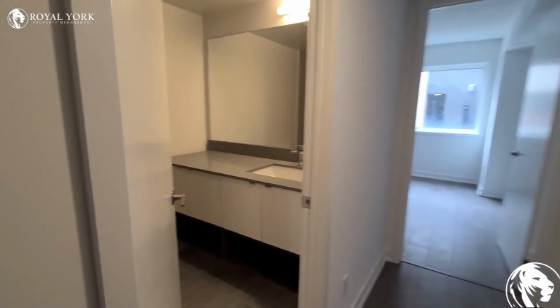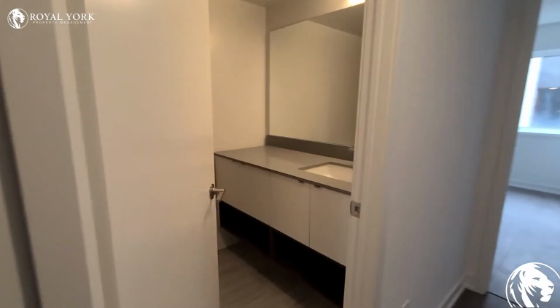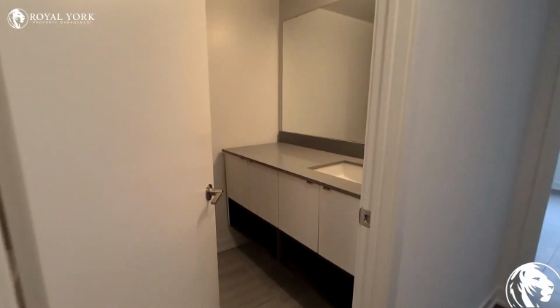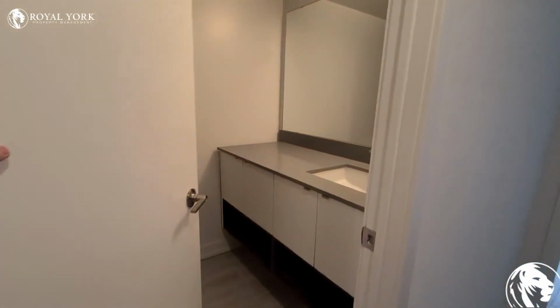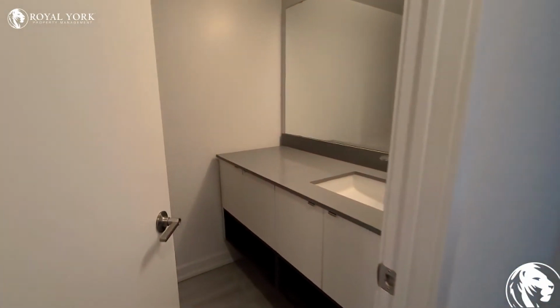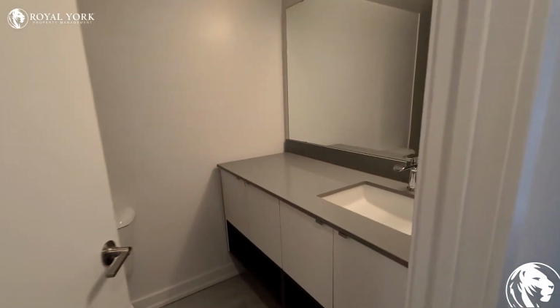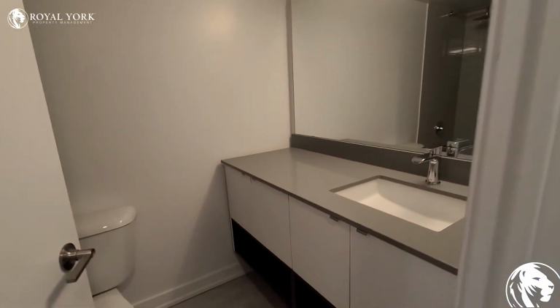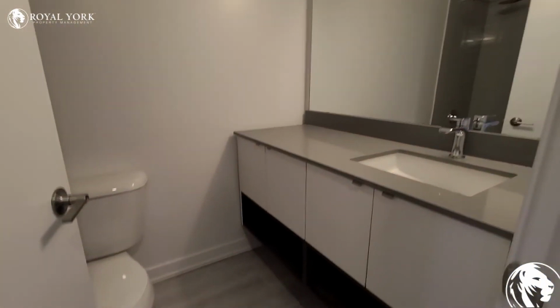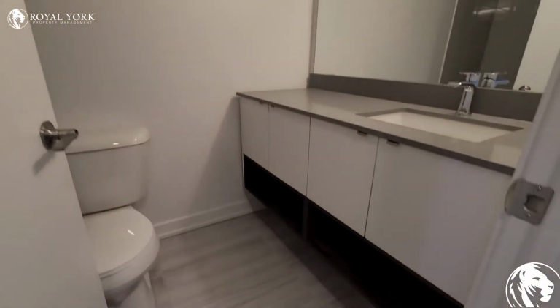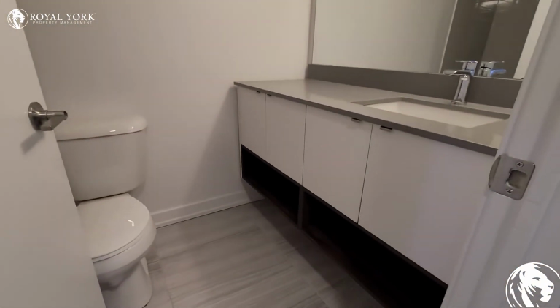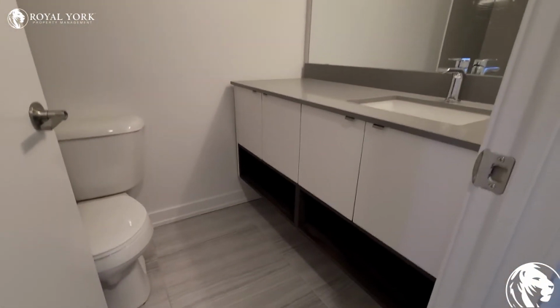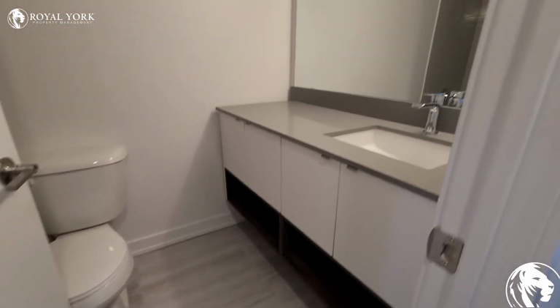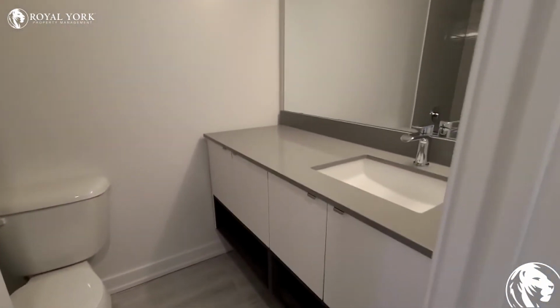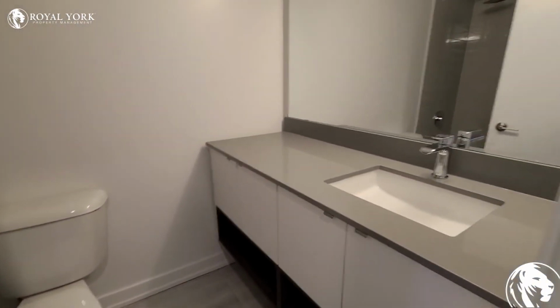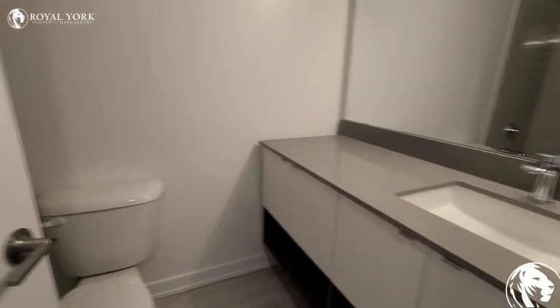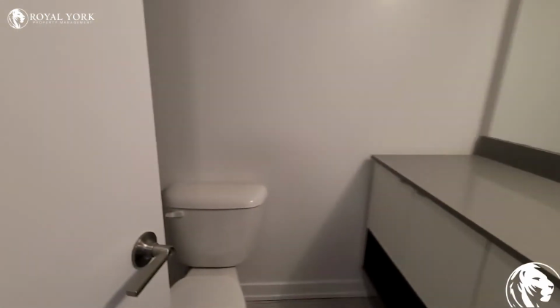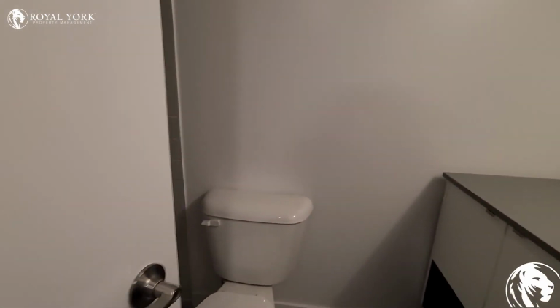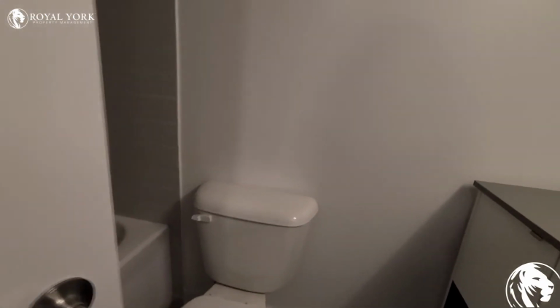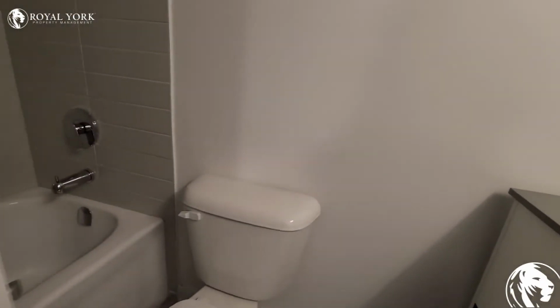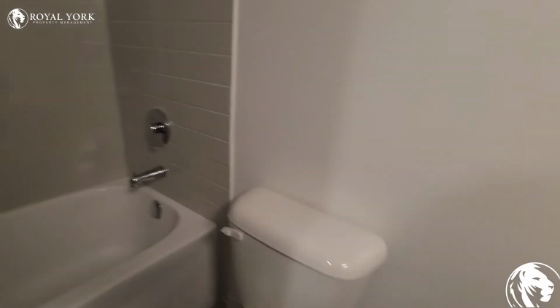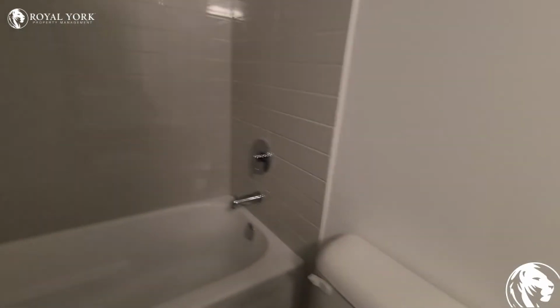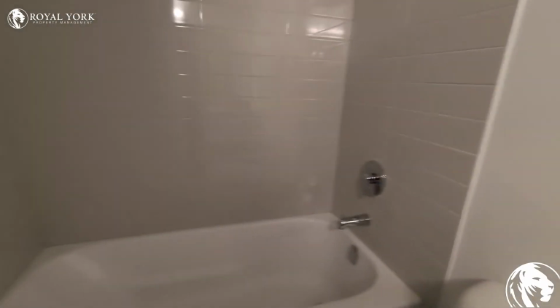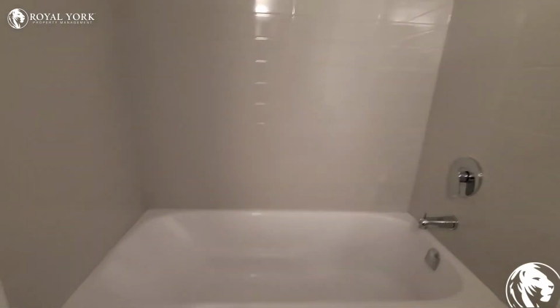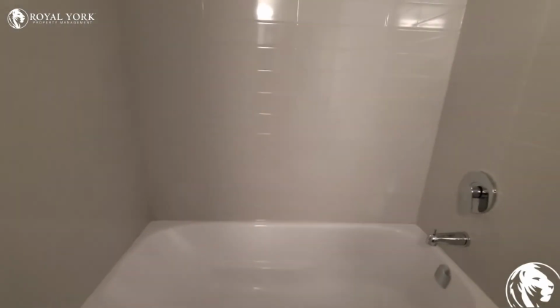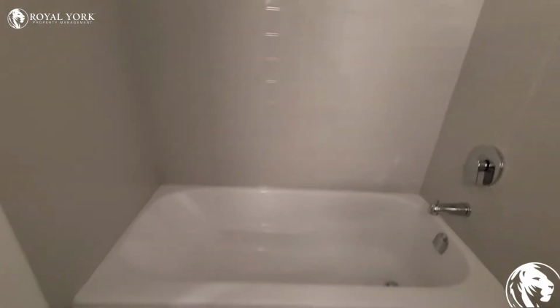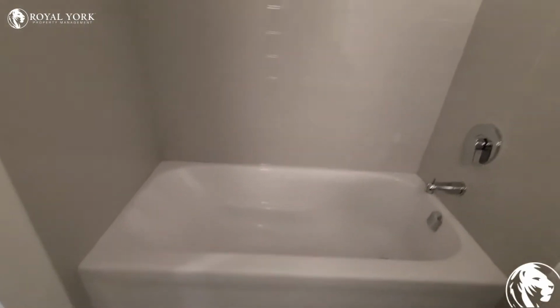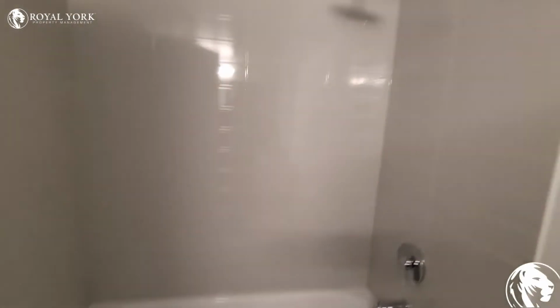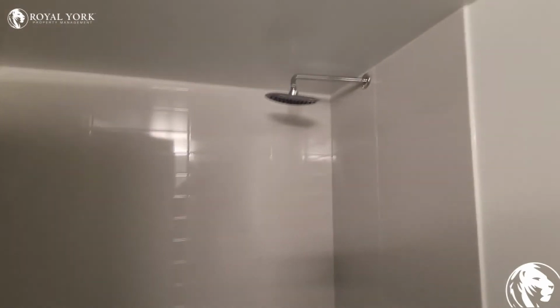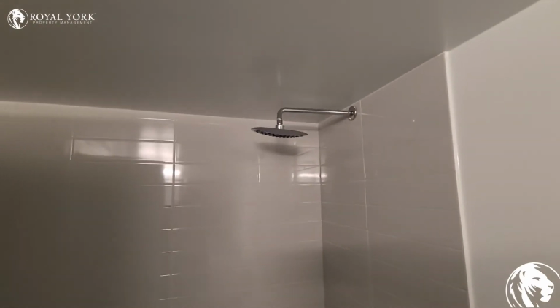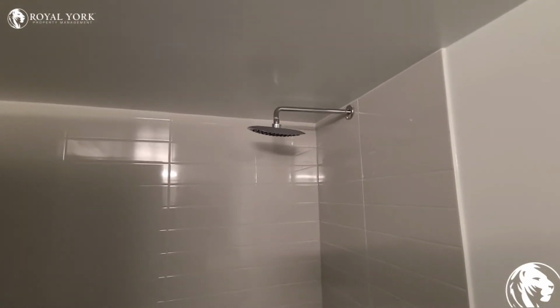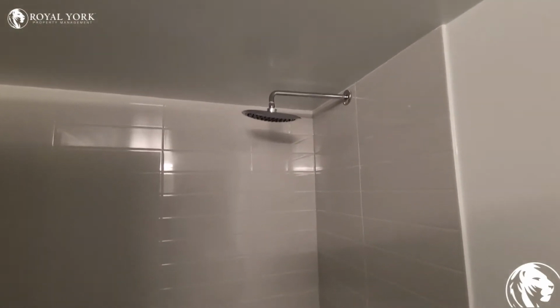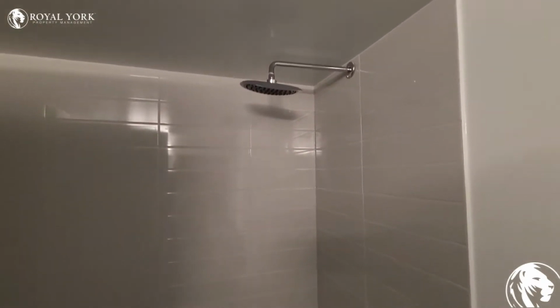Down to your bathroom. A really nice big vanity with an upgraded stone top. Got a deep tub and a nice rainfall shower head.